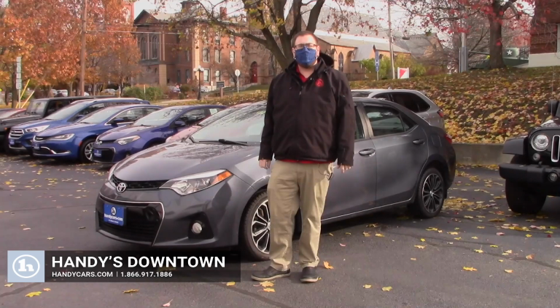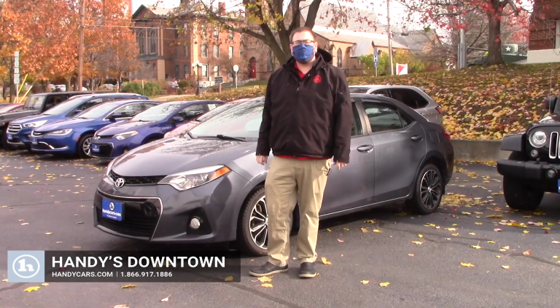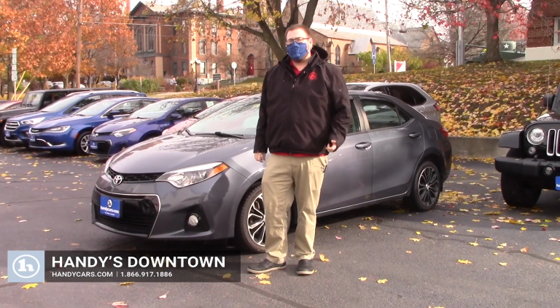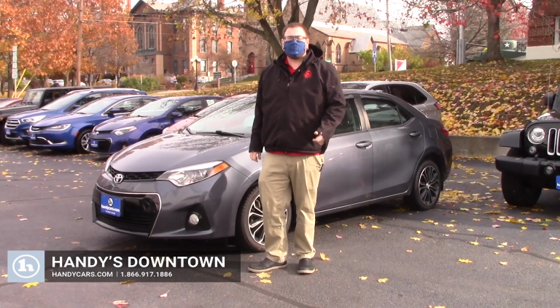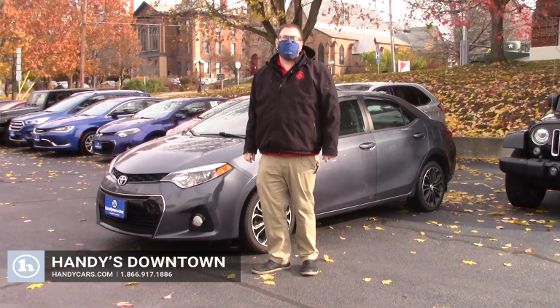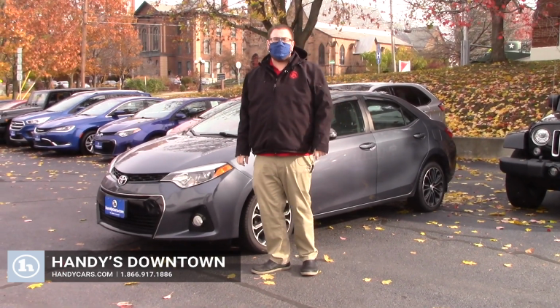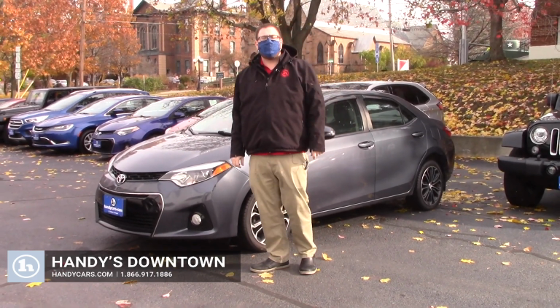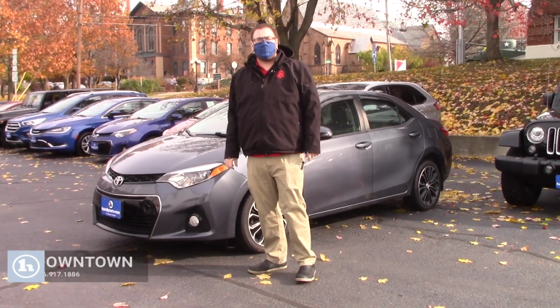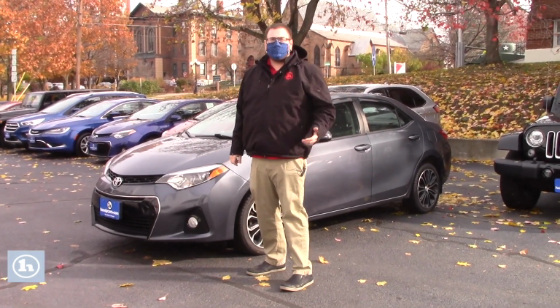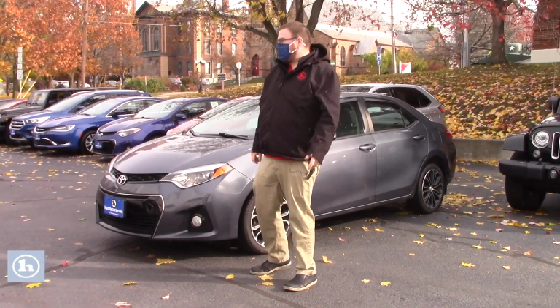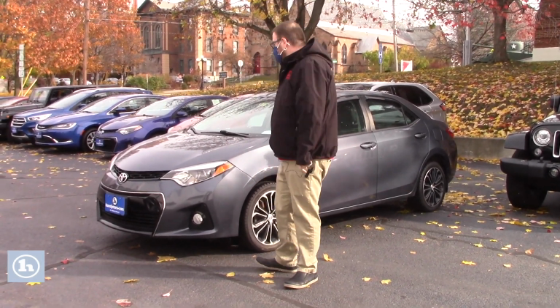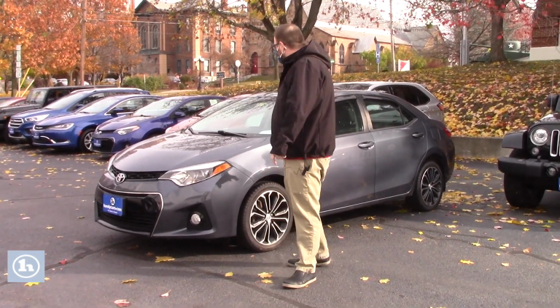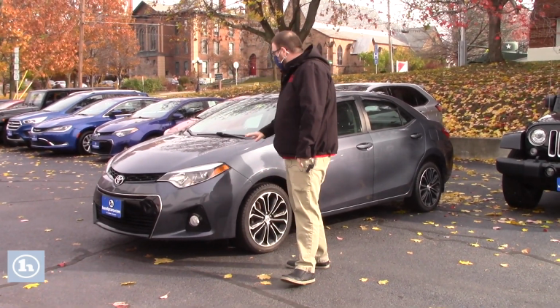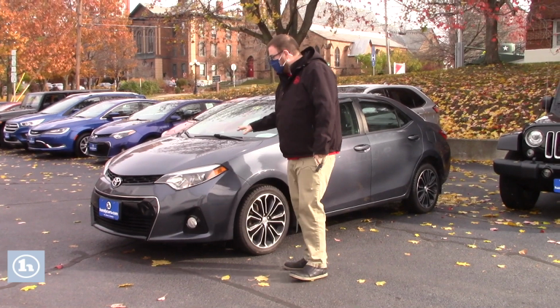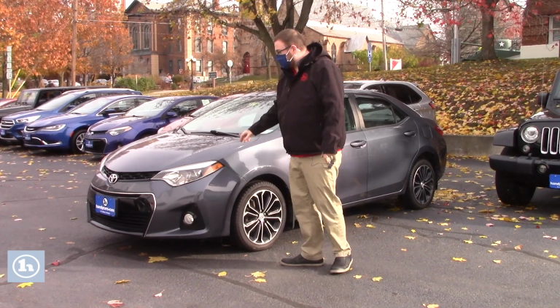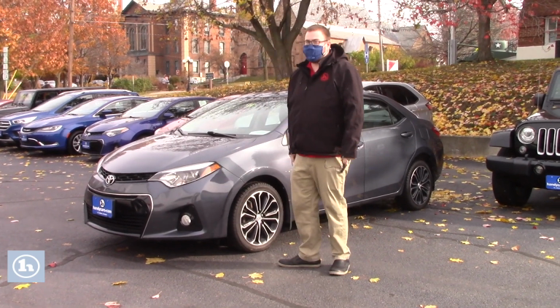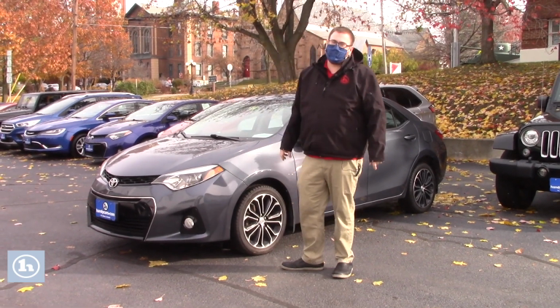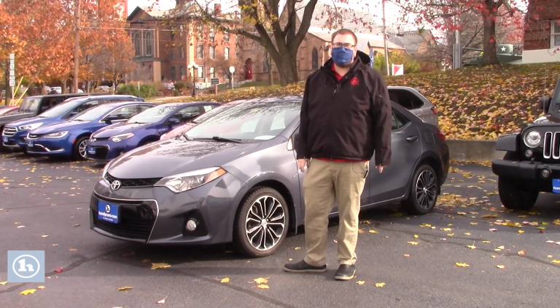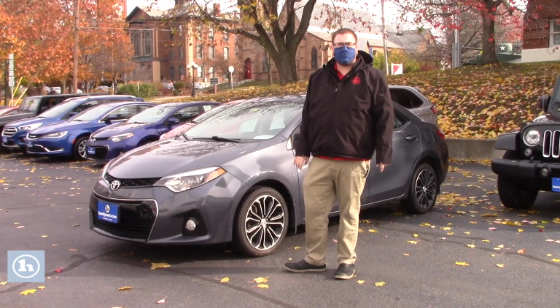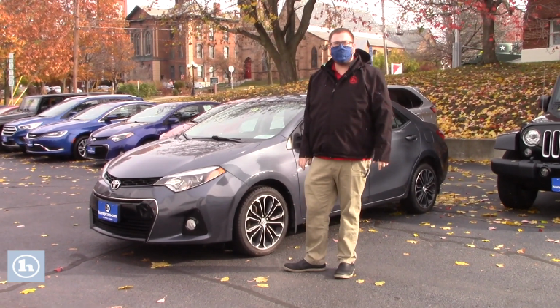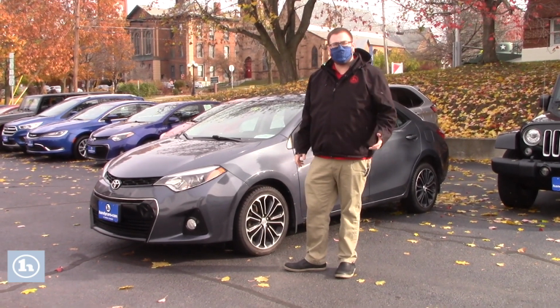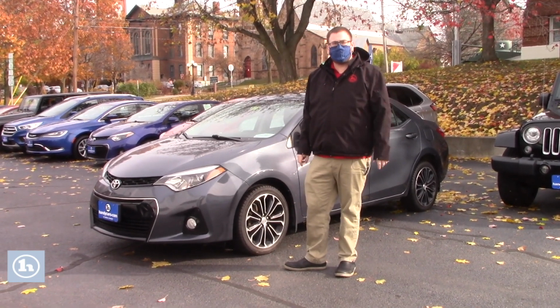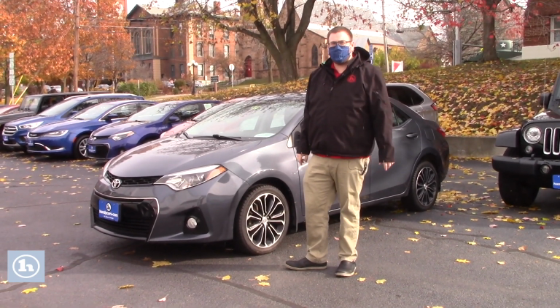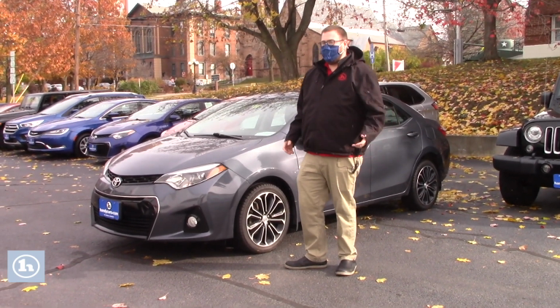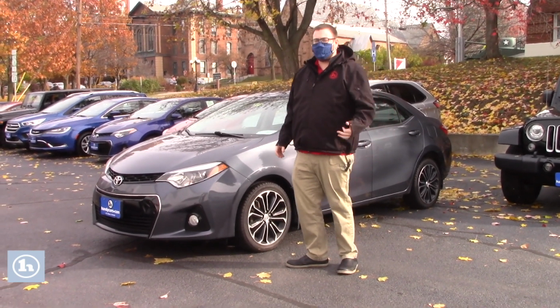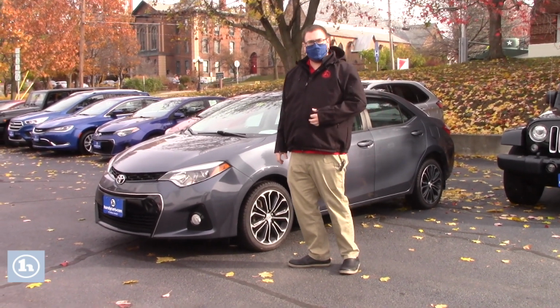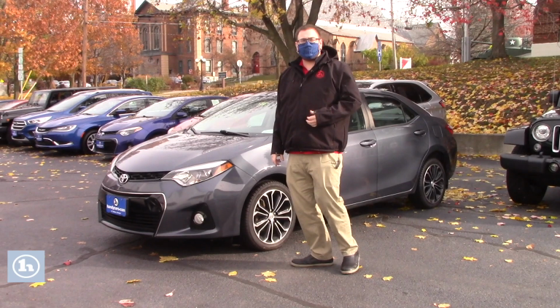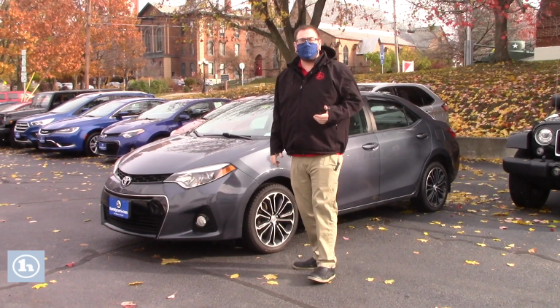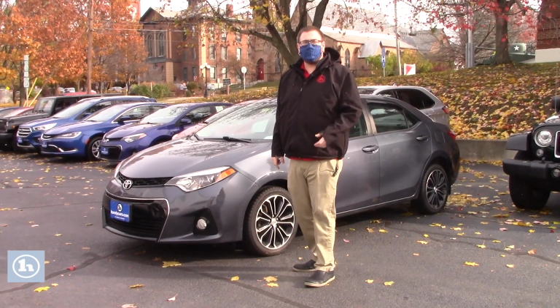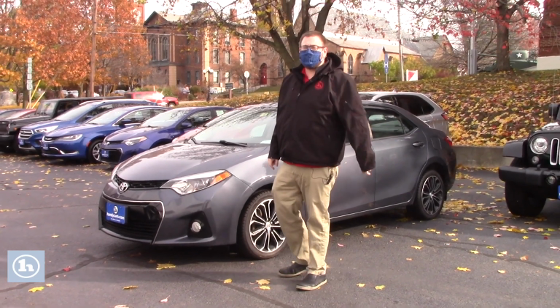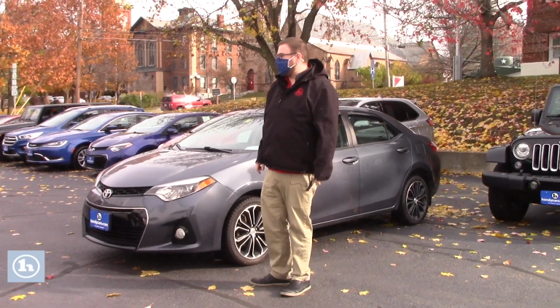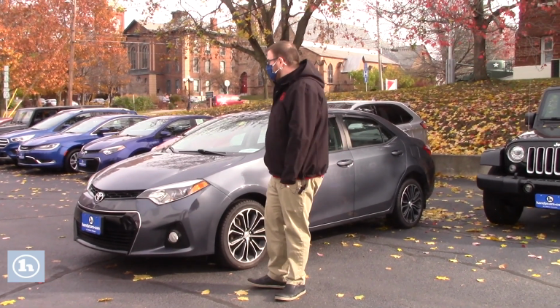Hello Kurt, Nick Lambert here from Handy's Downtown. Just wanted to make a quick video for you on this 2014 Toyota Corolla S Plus that we discussed on the phone earlier. Just wanted to introduce myself and go over a few features of the vehicle with you.